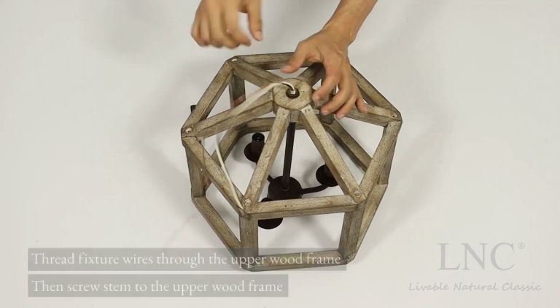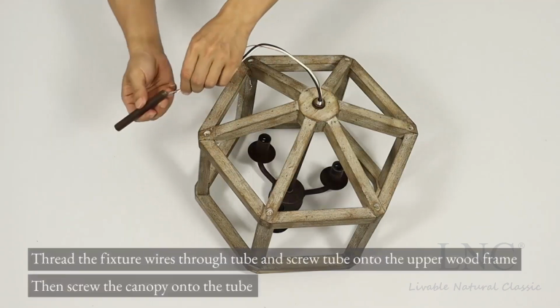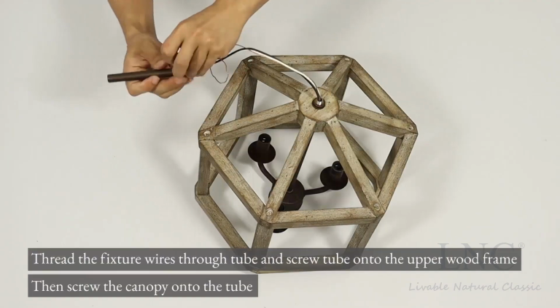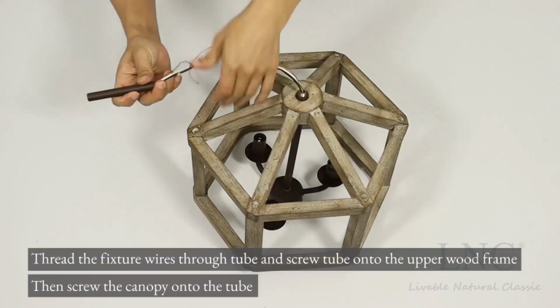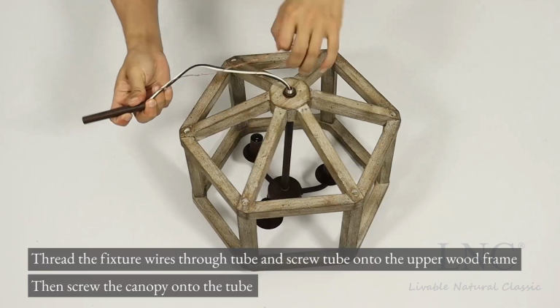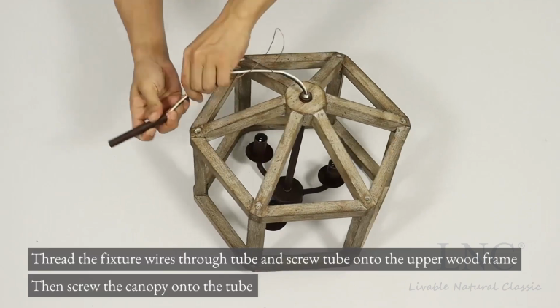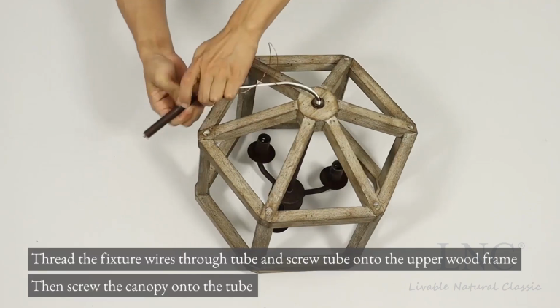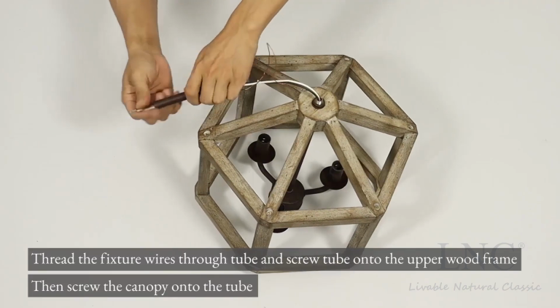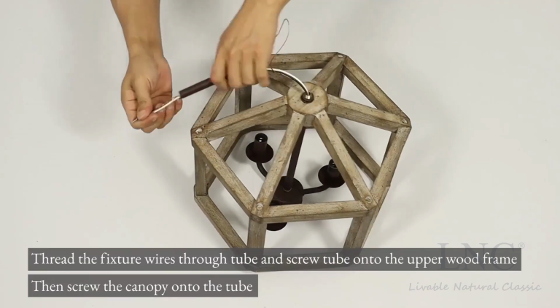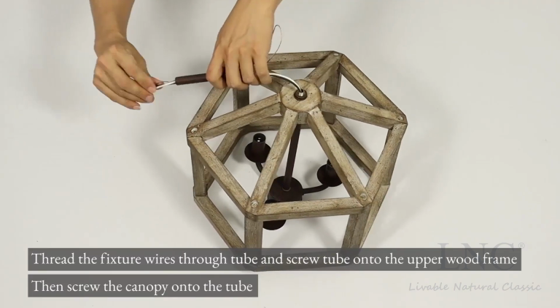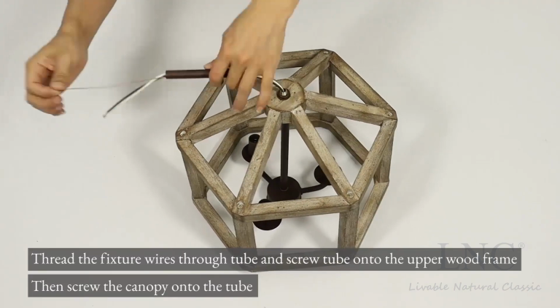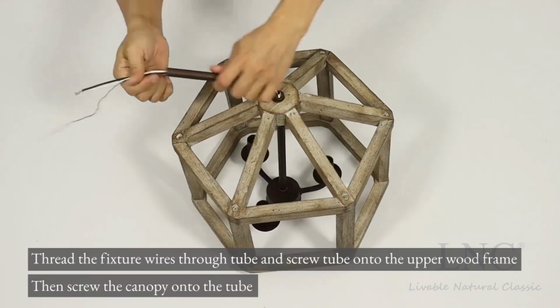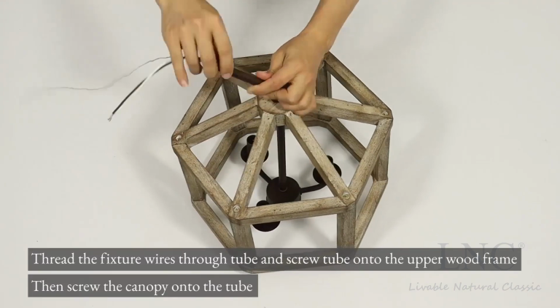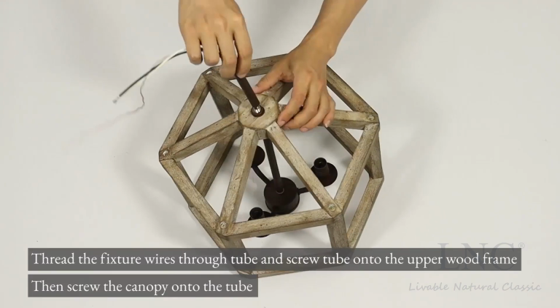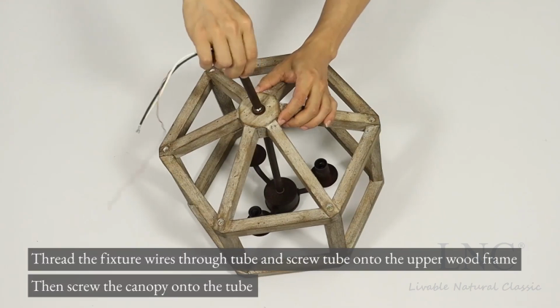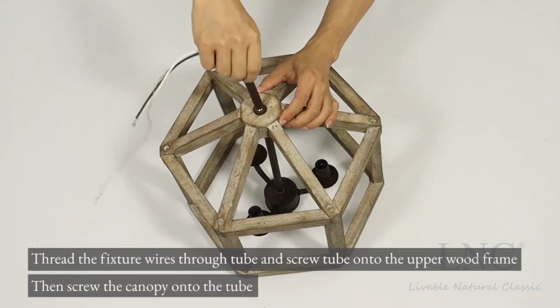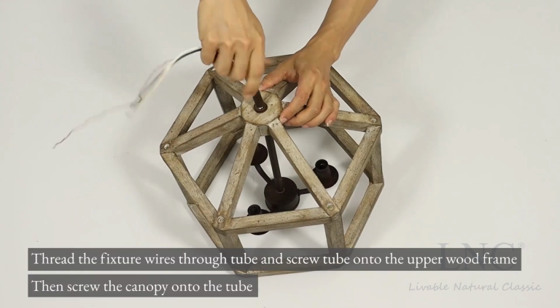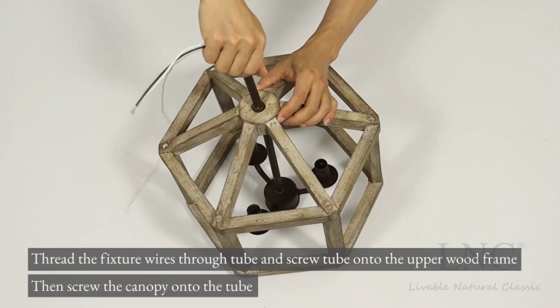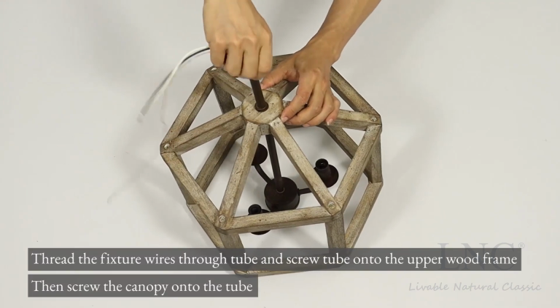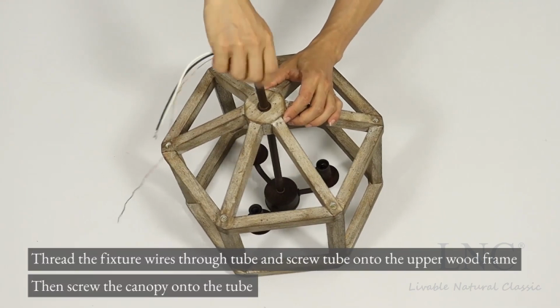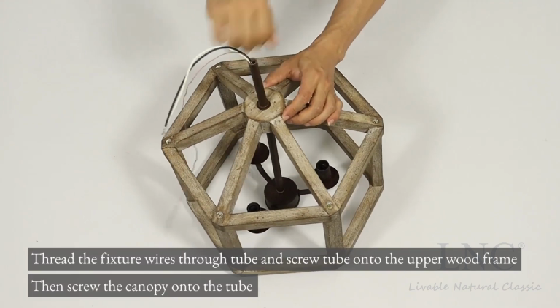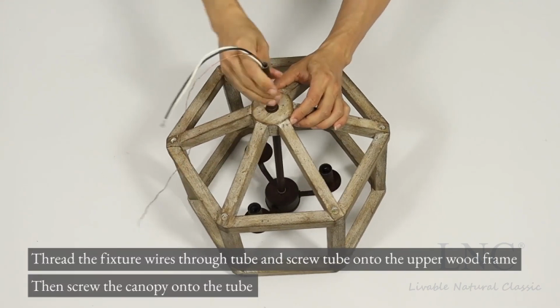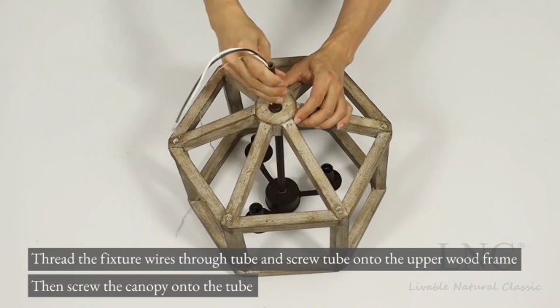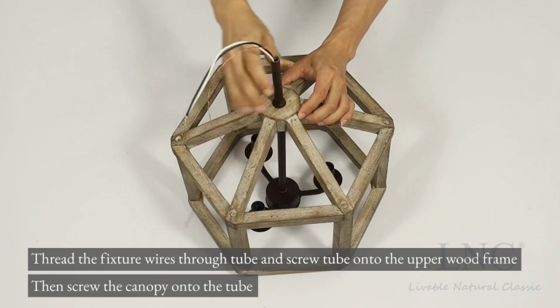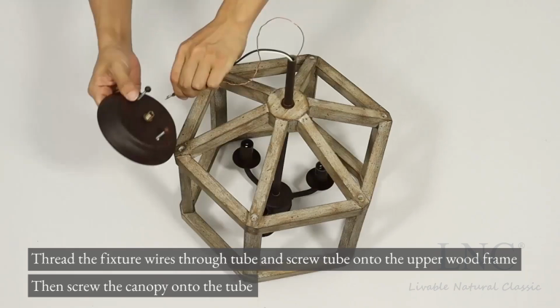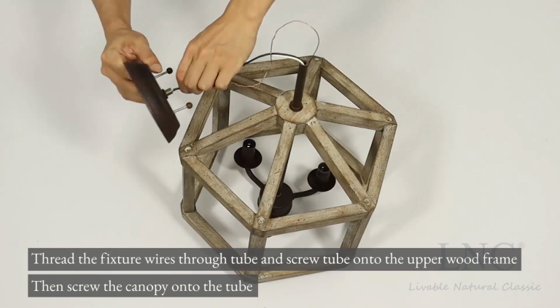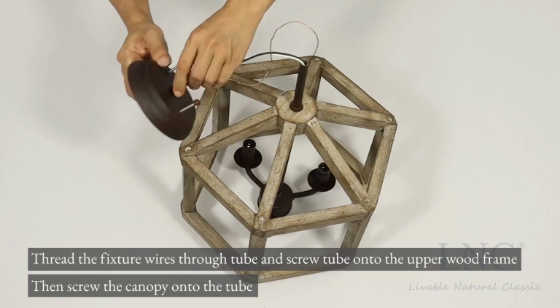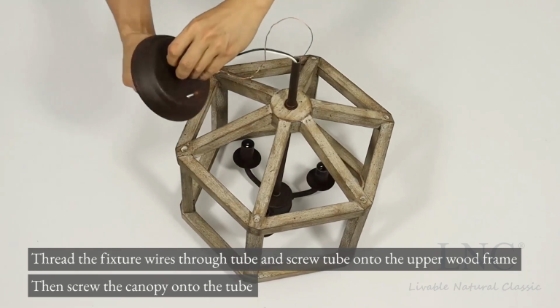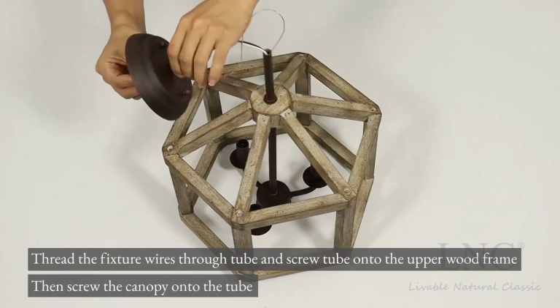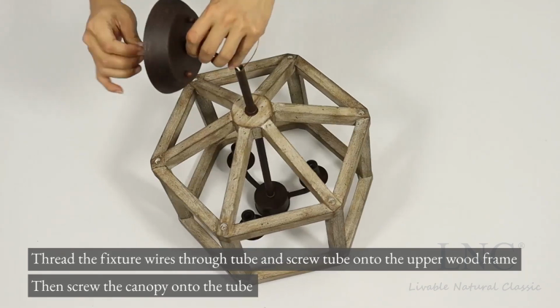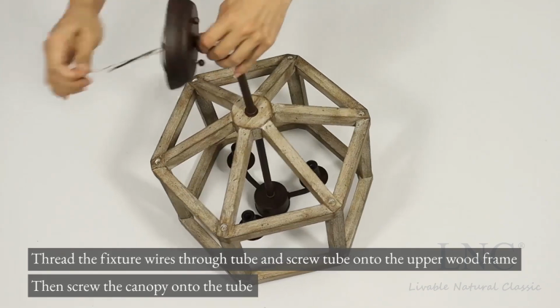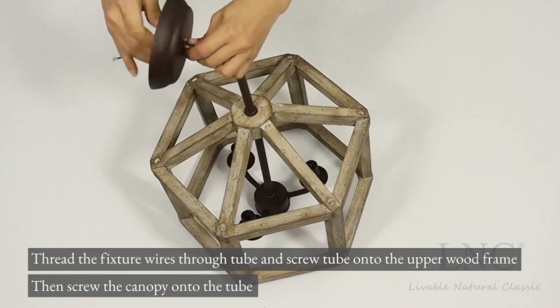Thread the fixture wires through the tube and screw the tube onto the upper wood frame. Then screw the canopy onto the tube.